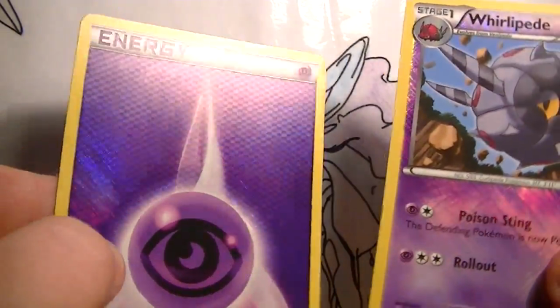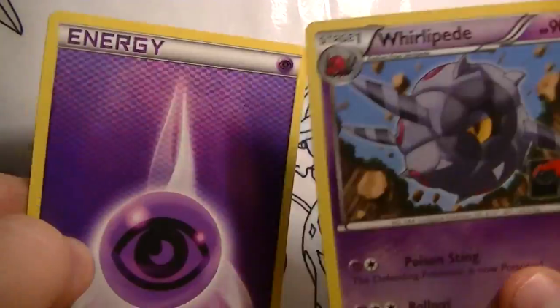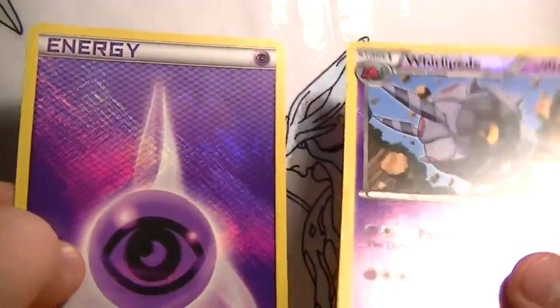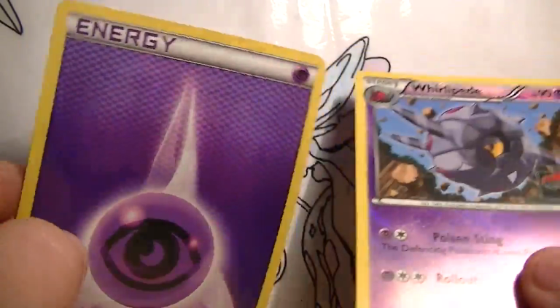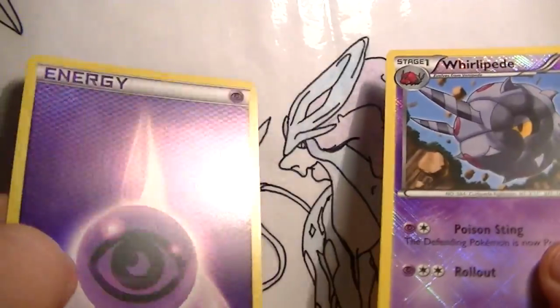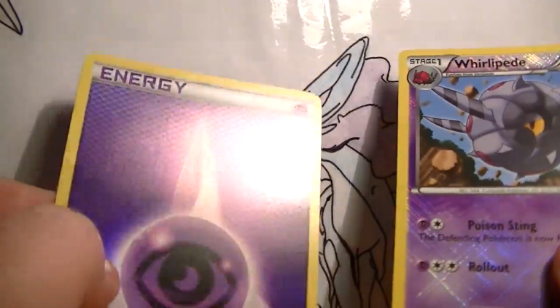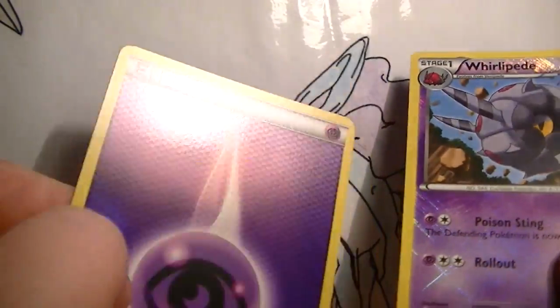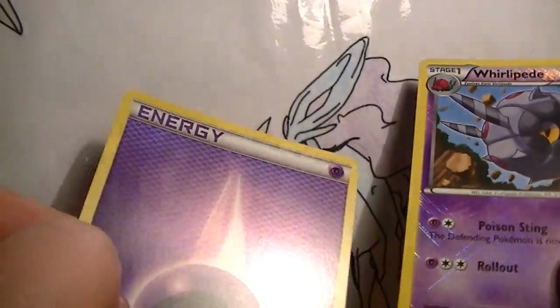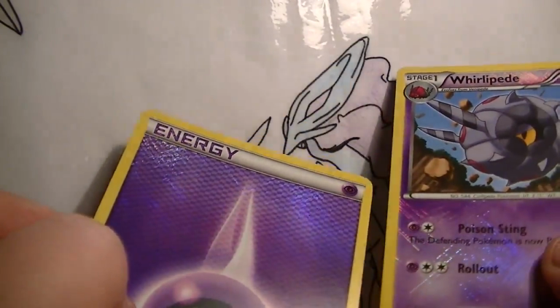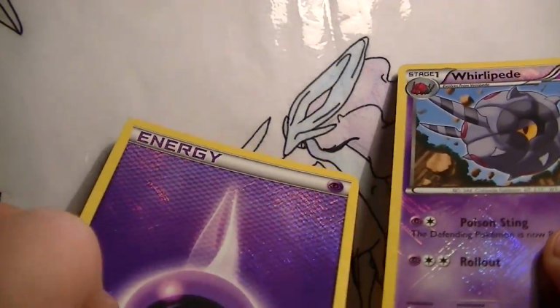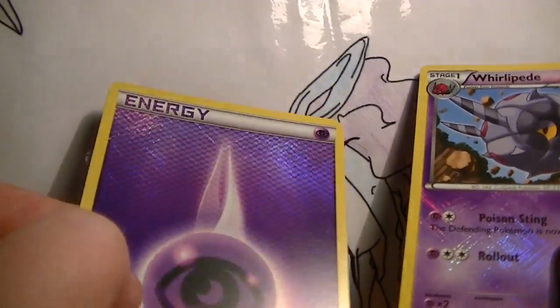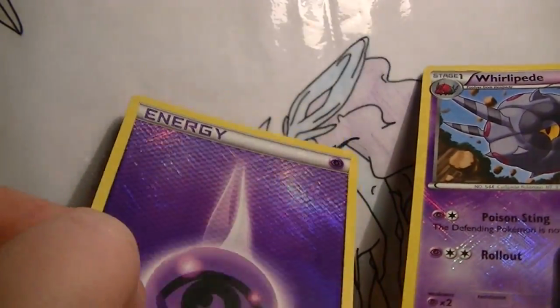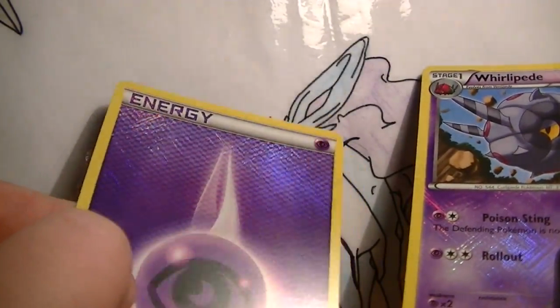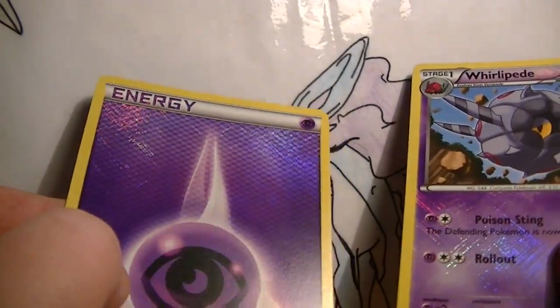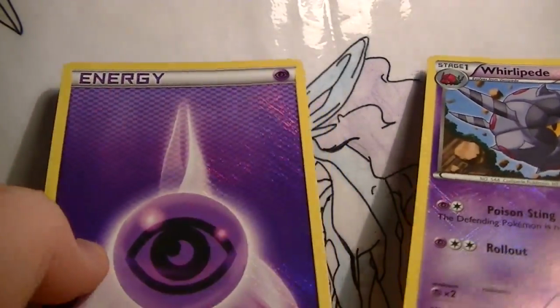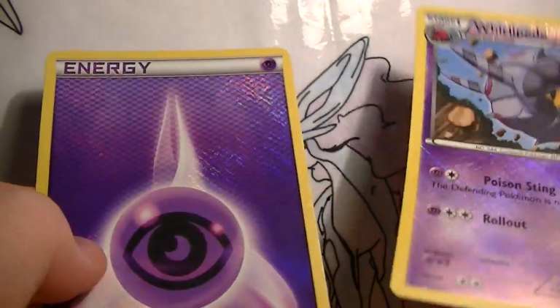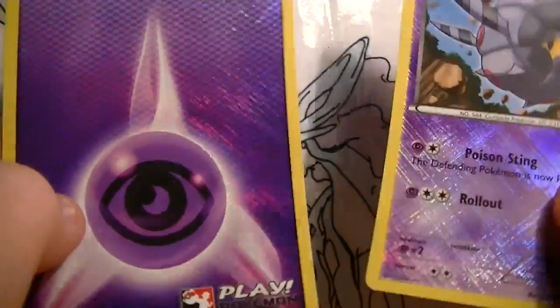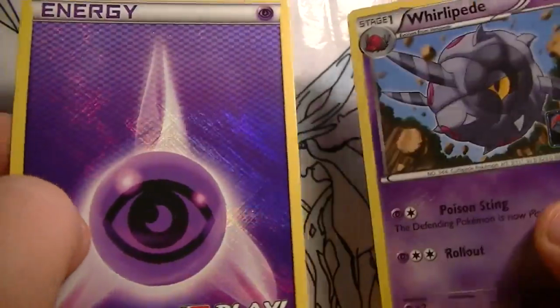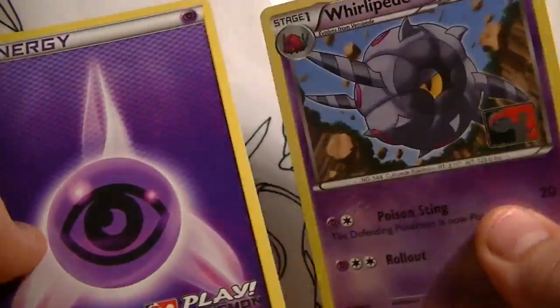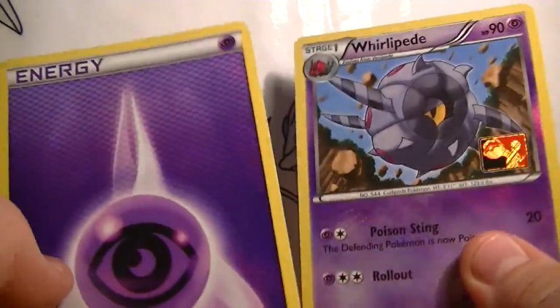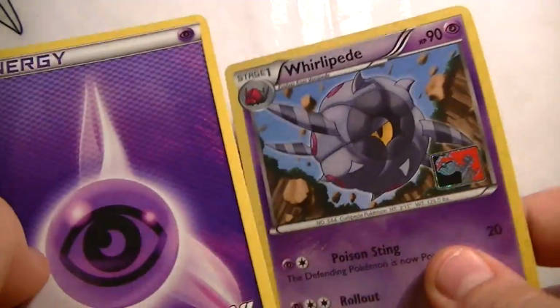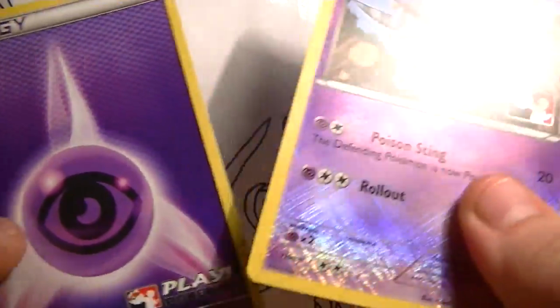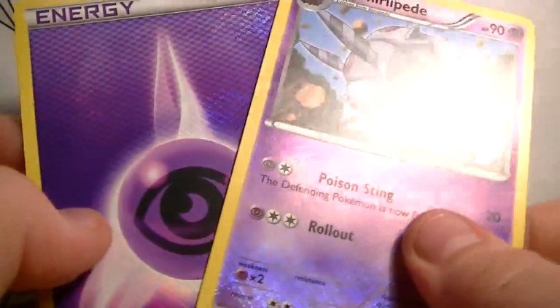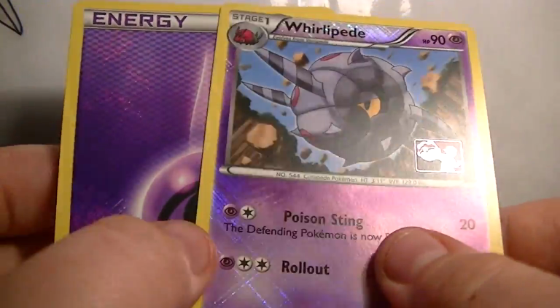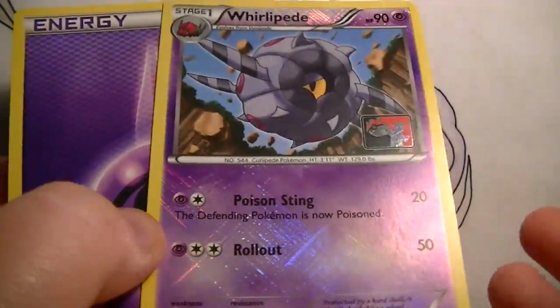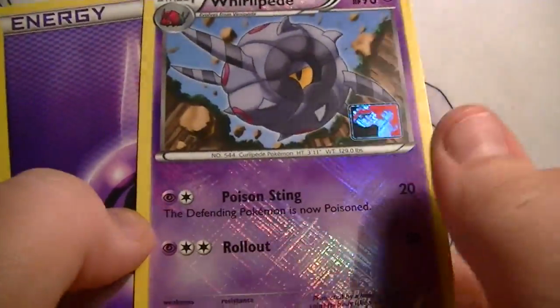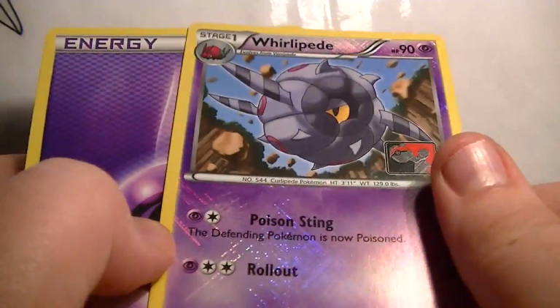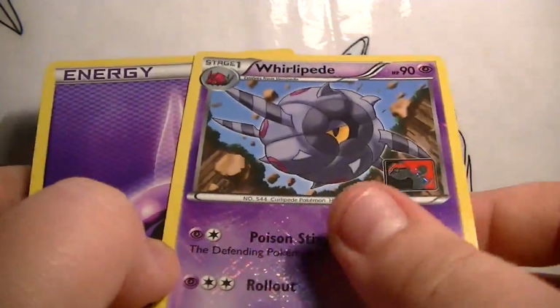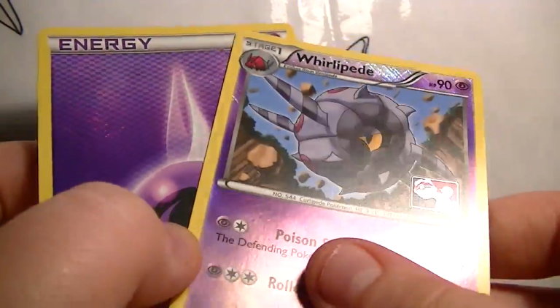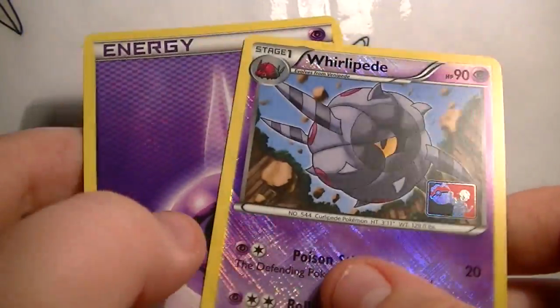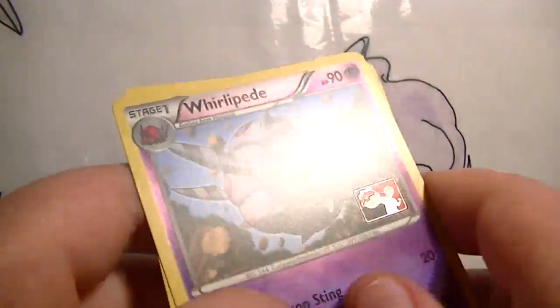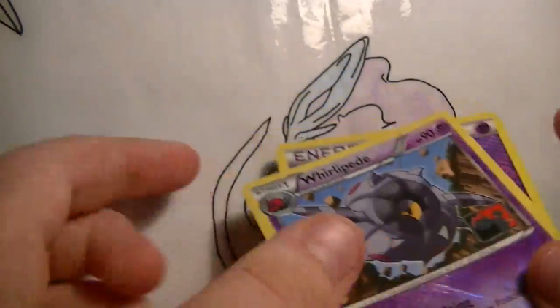Both are for trade. Second Energy is quite good in like Mewtwo and Garchomp decks, and other decks. And Whirlipede's nice, because it's like that whole file. So yeah, that's awesome.